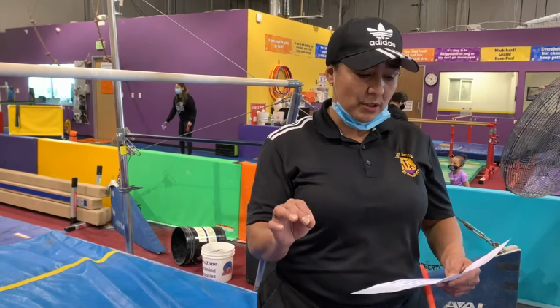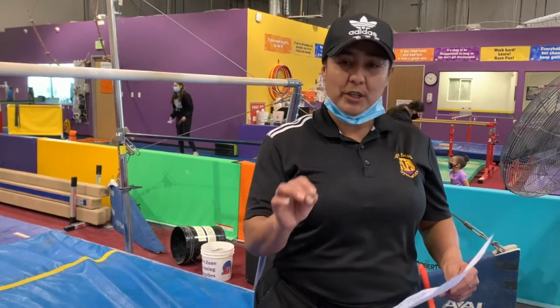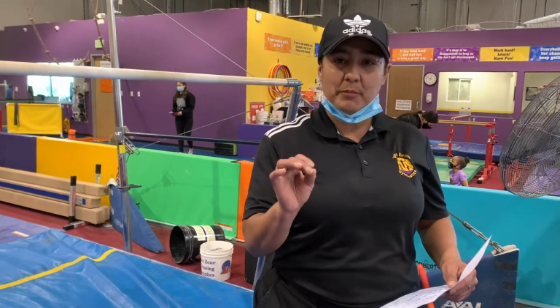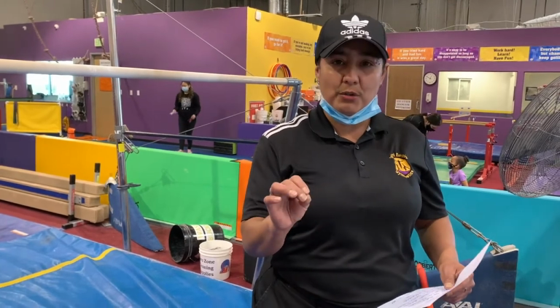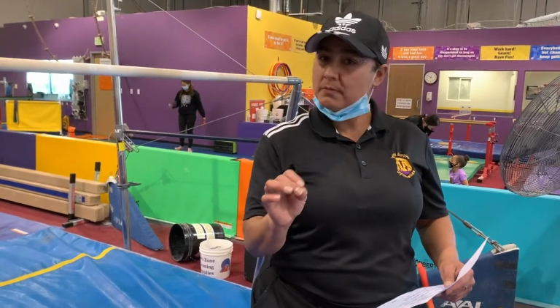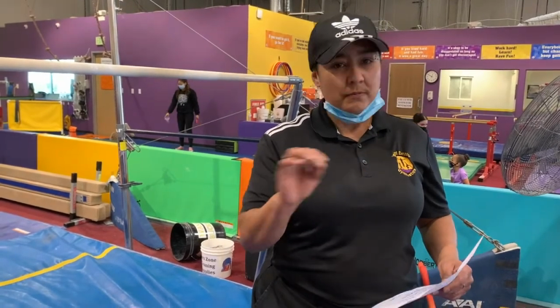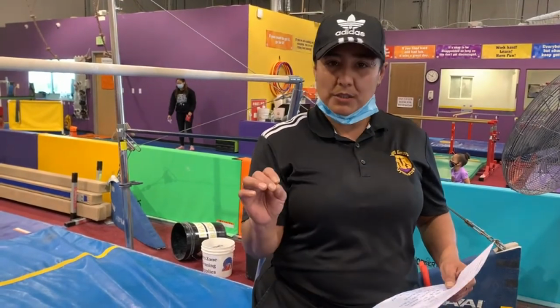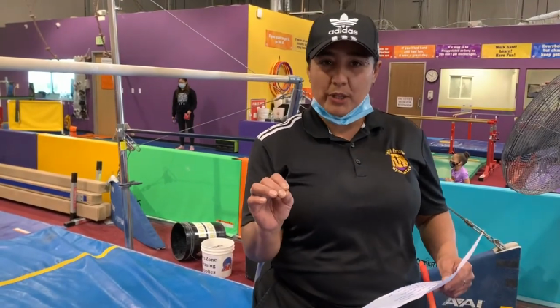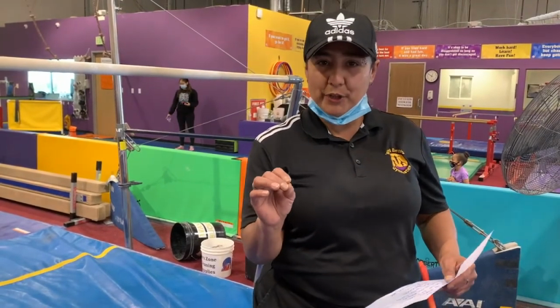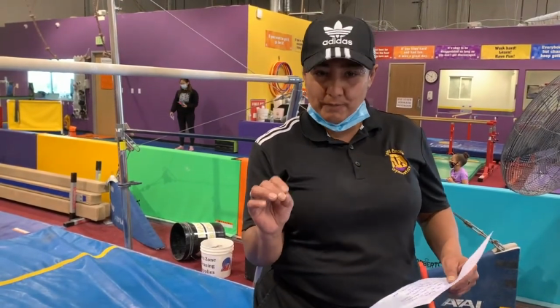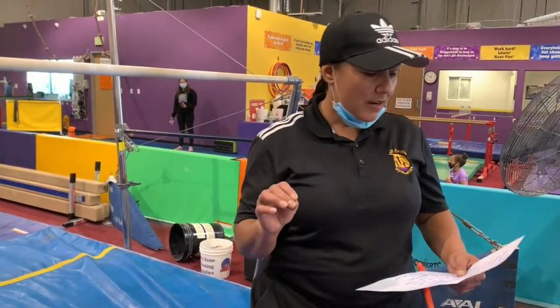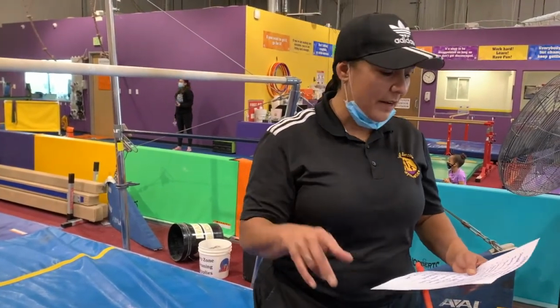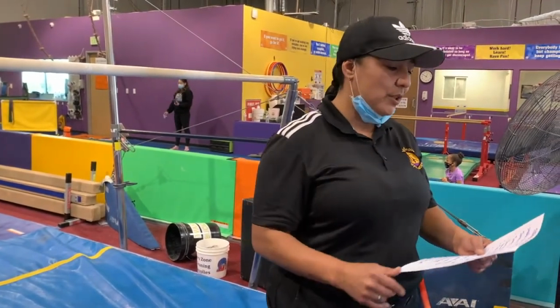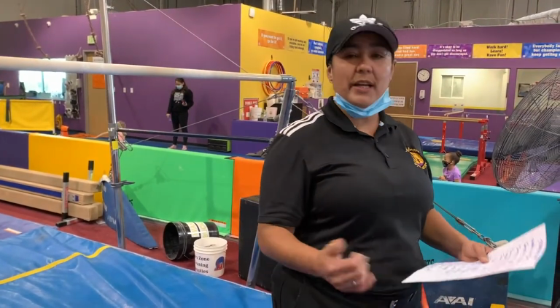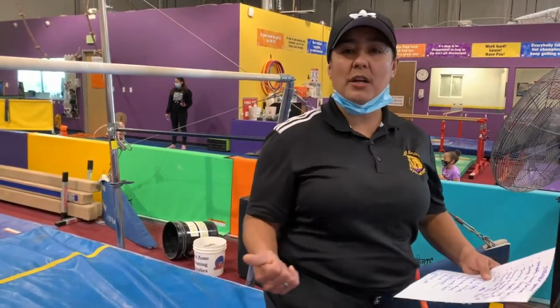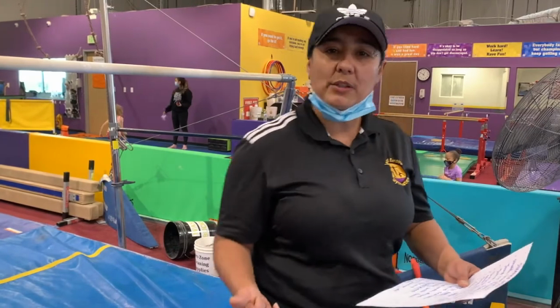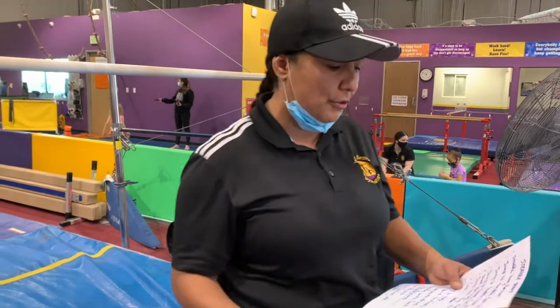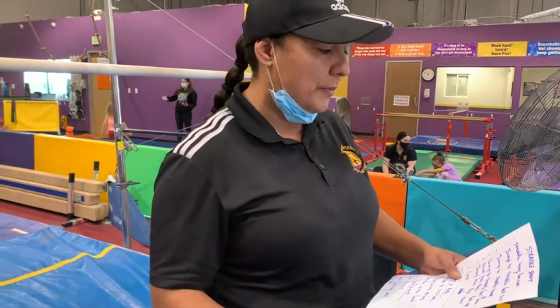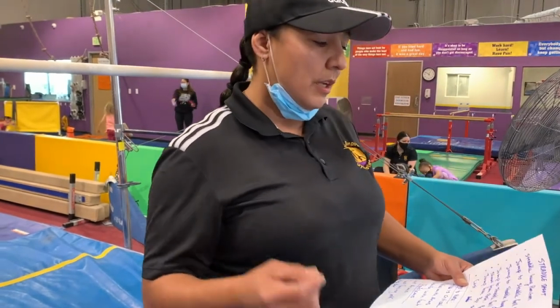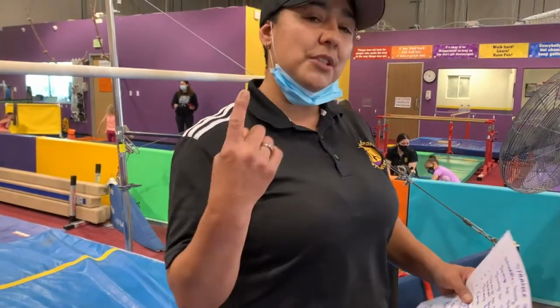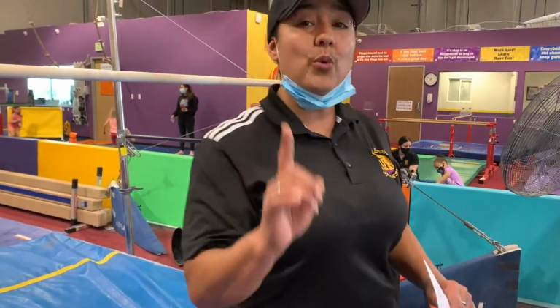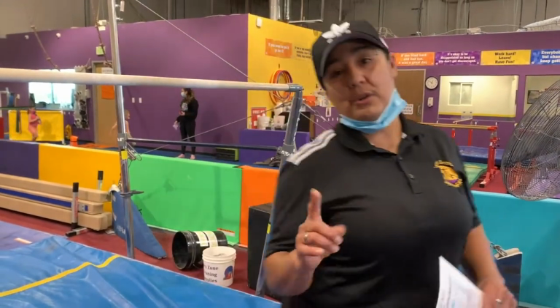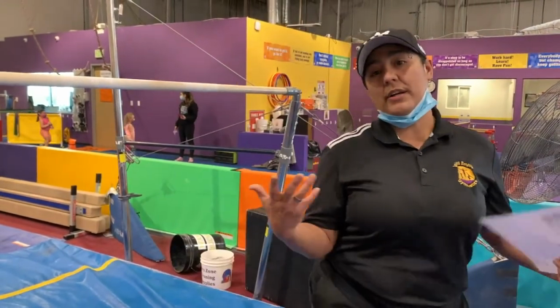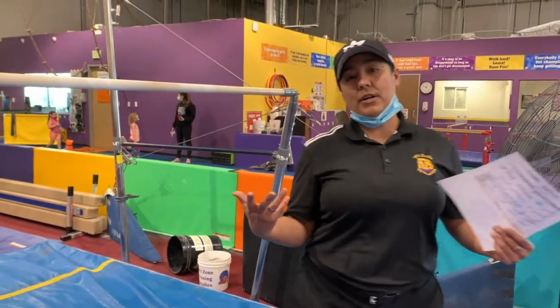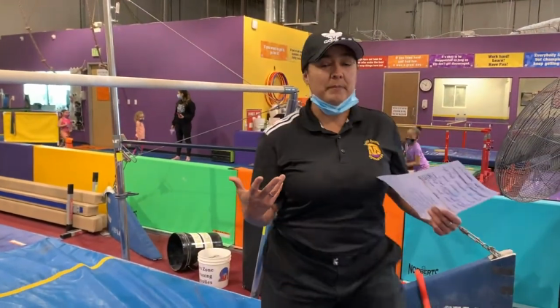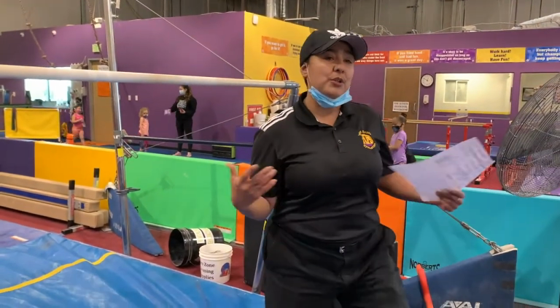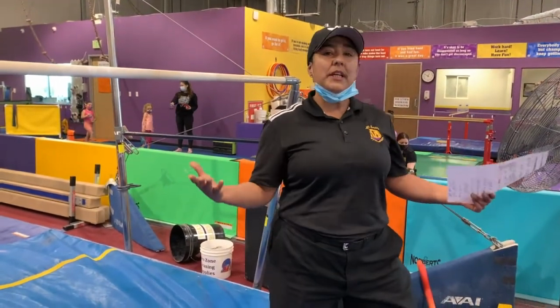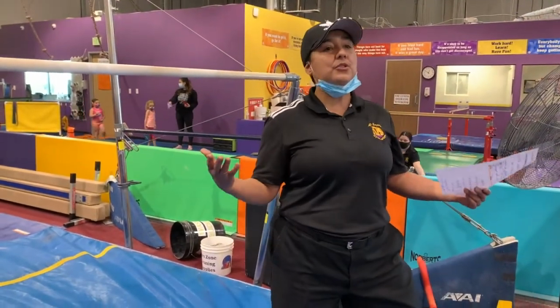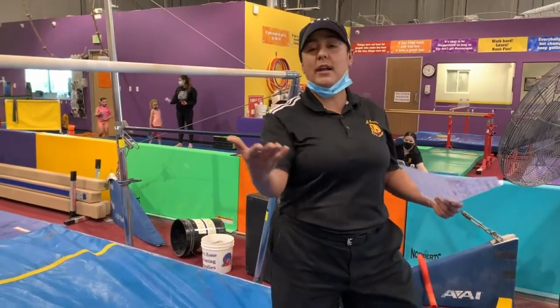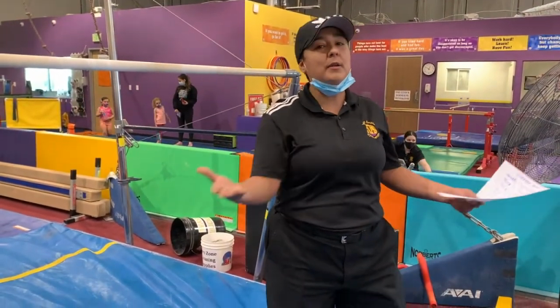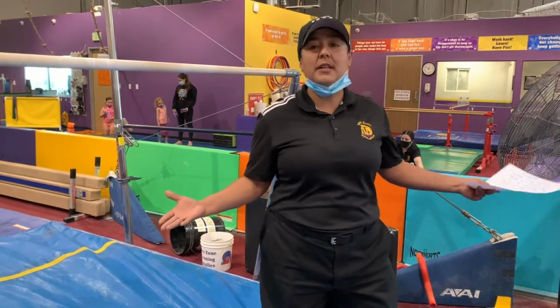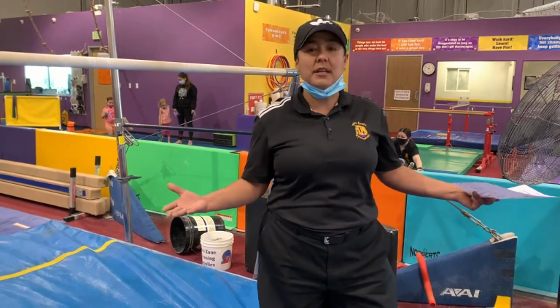So if you're a team coach, this is not really for you. Today we're talking about a straddle chute — this is what we do here at our gym. We're doing this to try to help anybody that needs help.